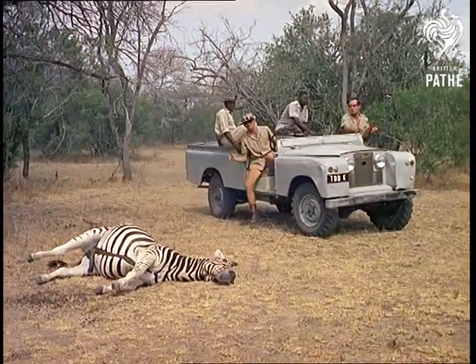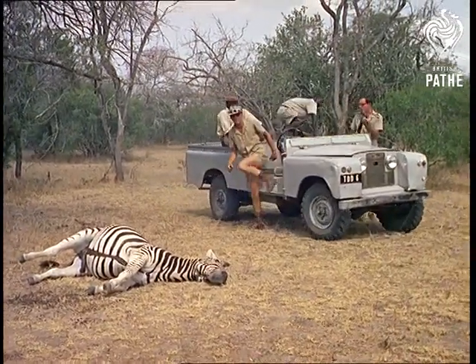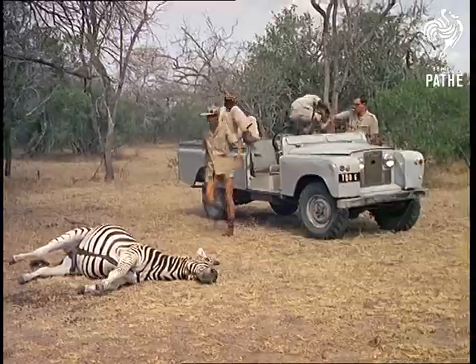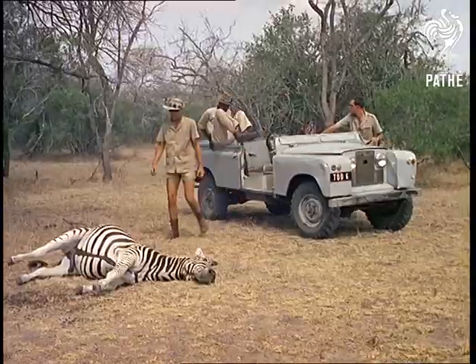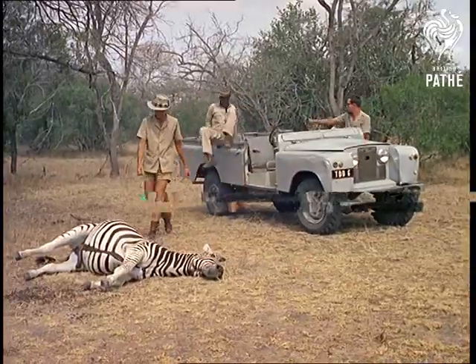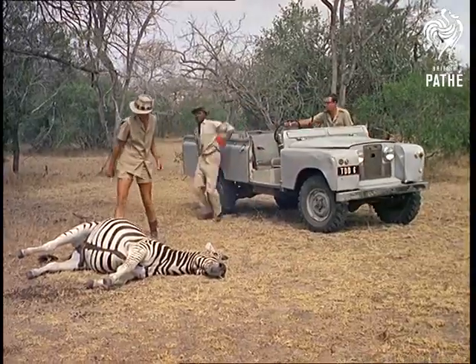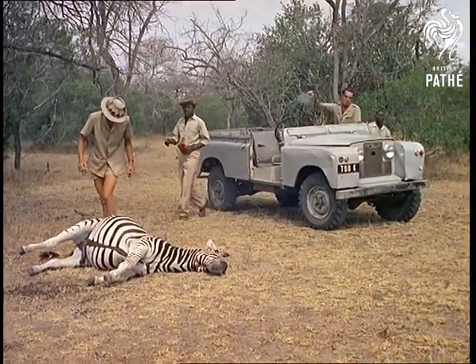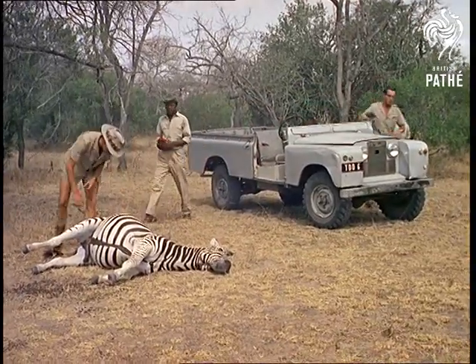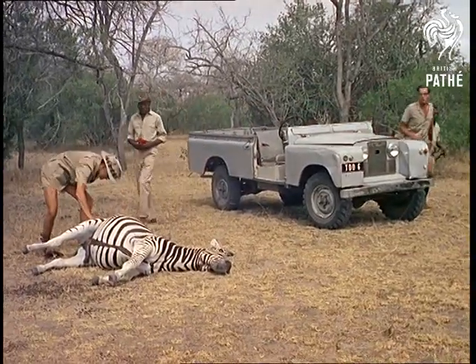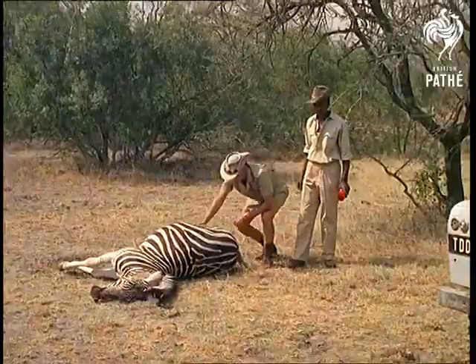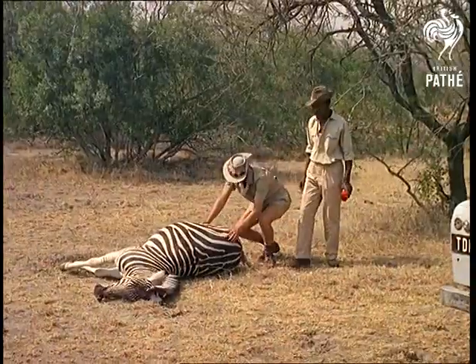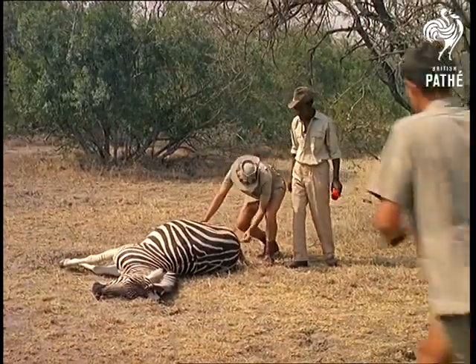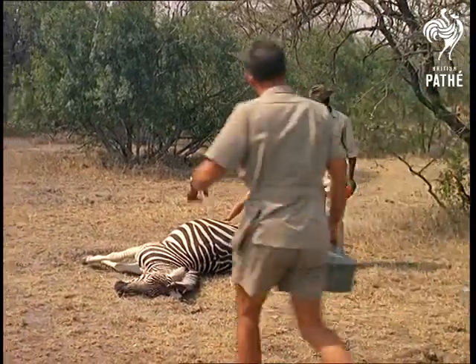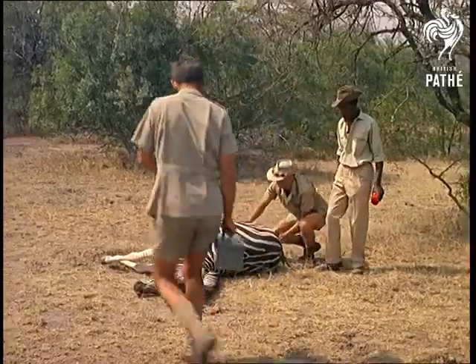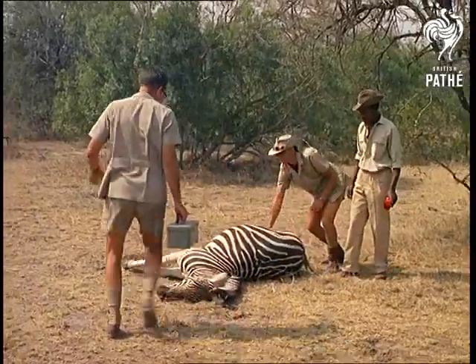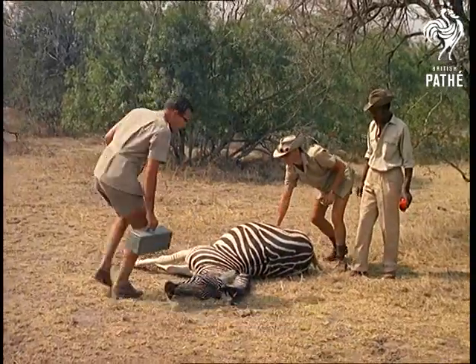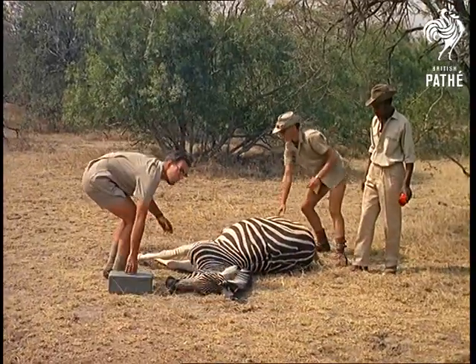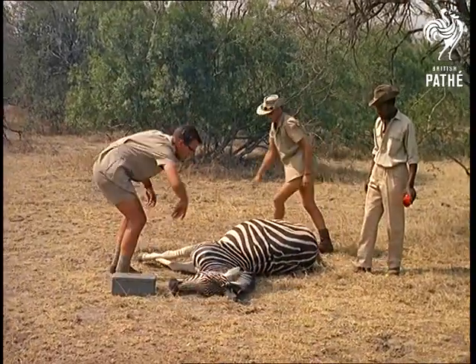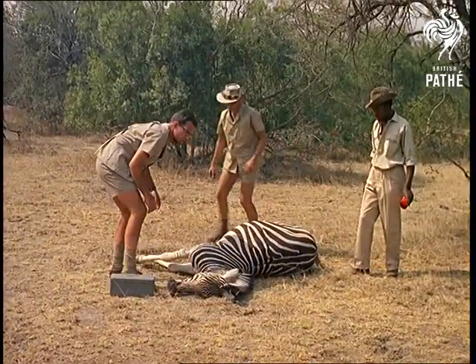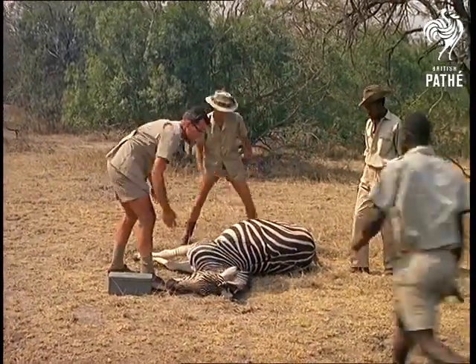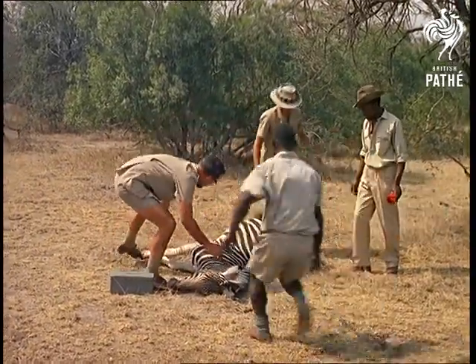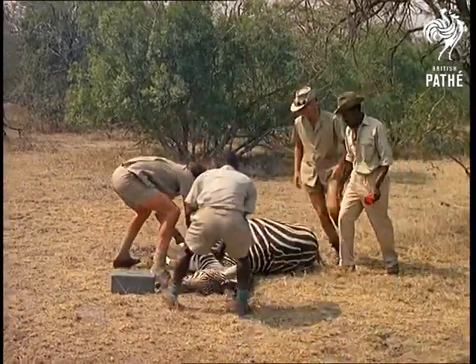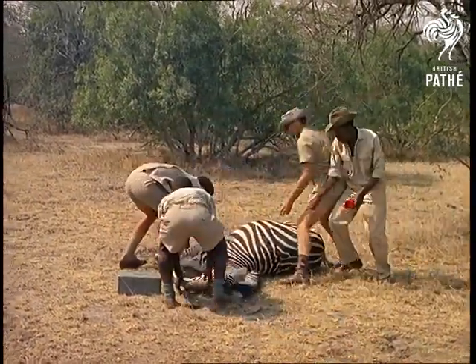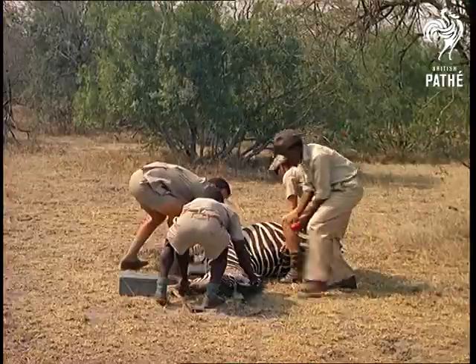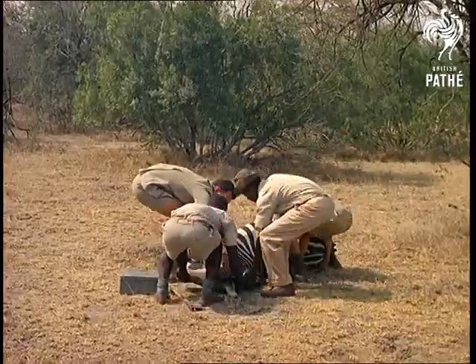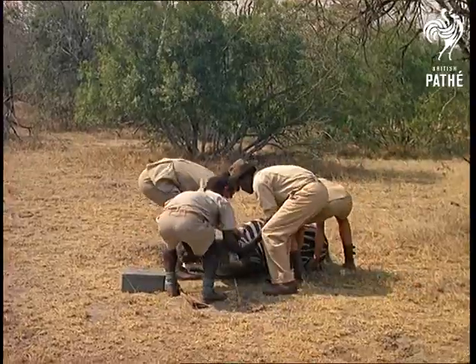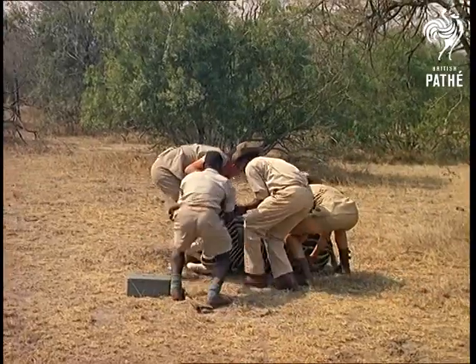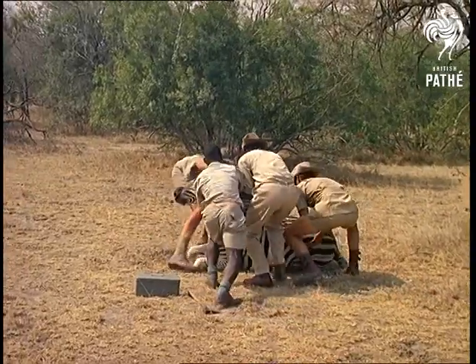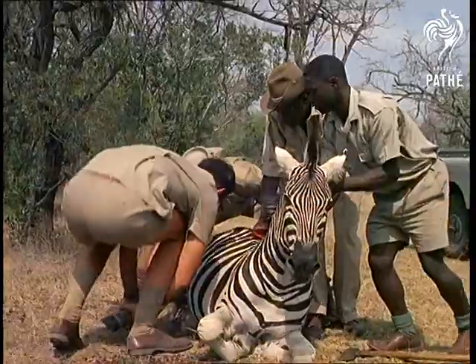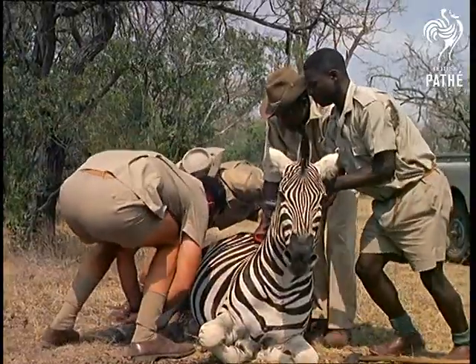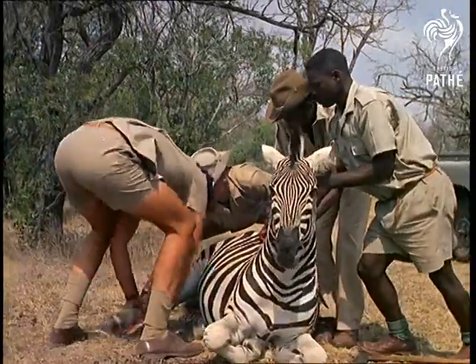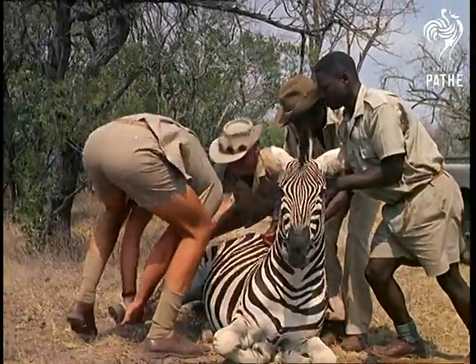By keeping herds under surveillance, the game warden can ensure that the wild animals are protected. The effects of the knockout dart will soon wear off when an antidote is injected, but the zebra will remain under sedation long enough for the warden to fit an identifying collar.